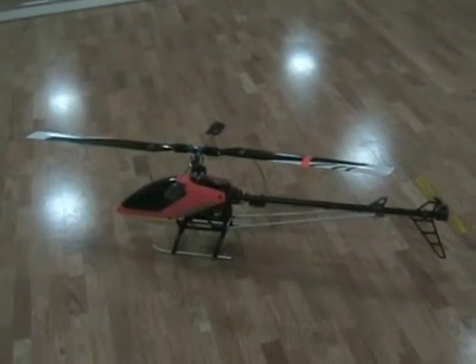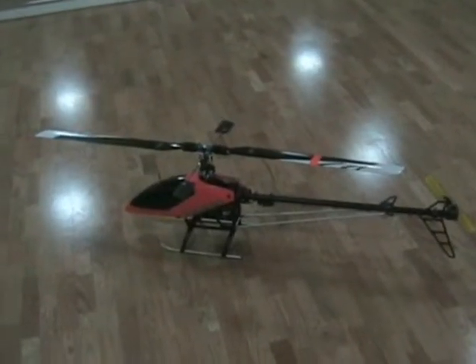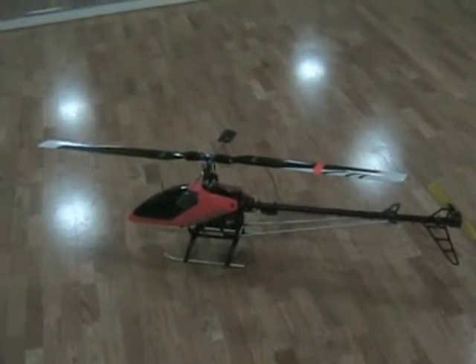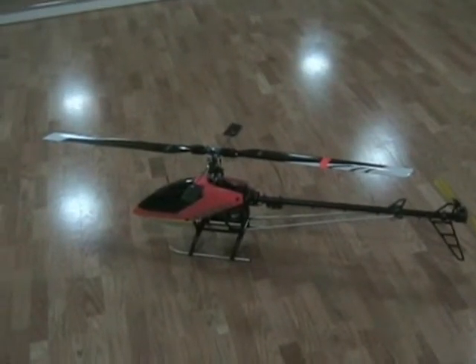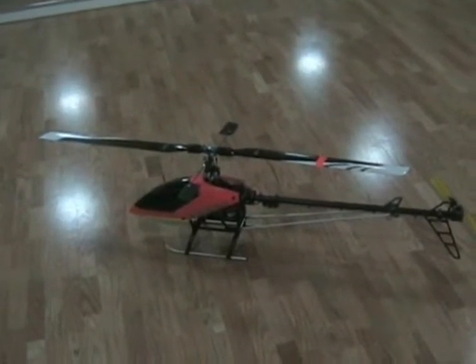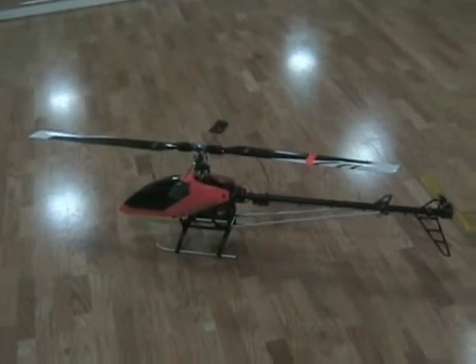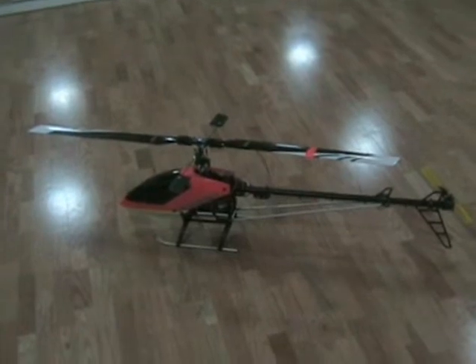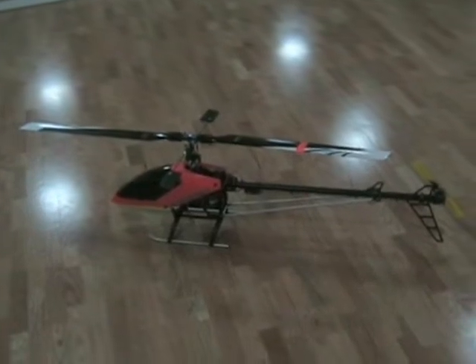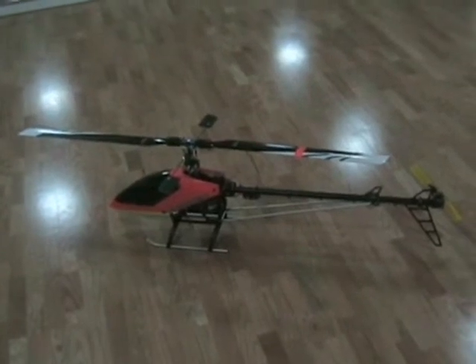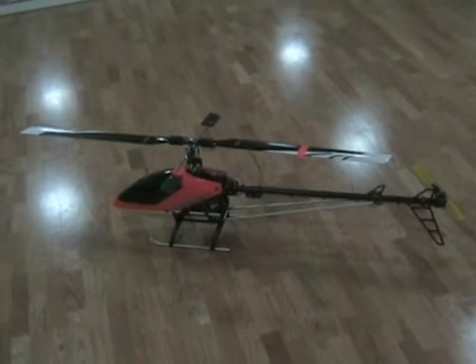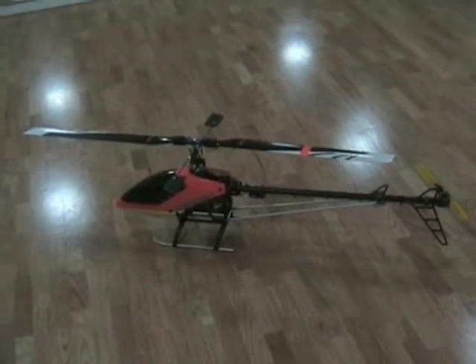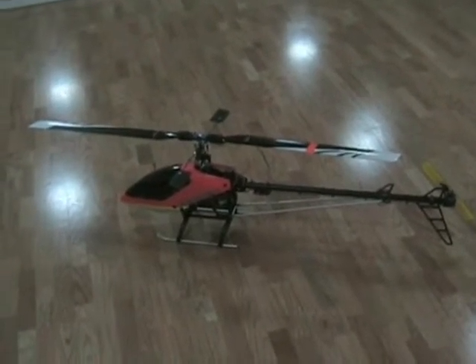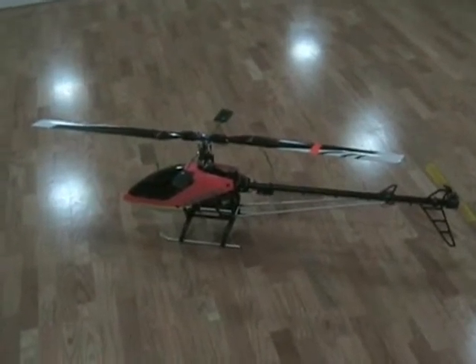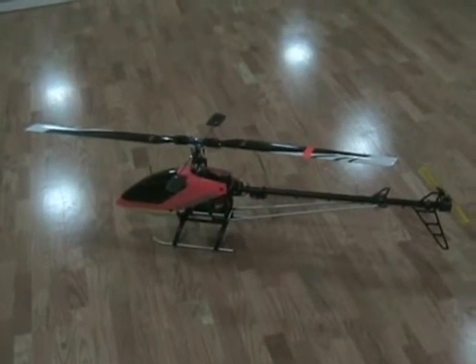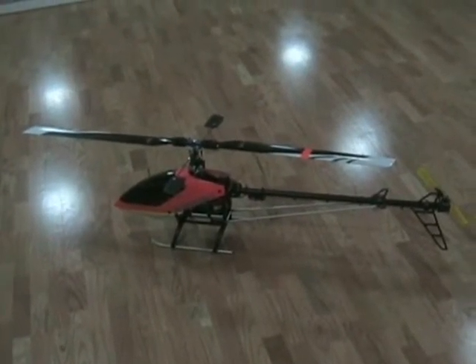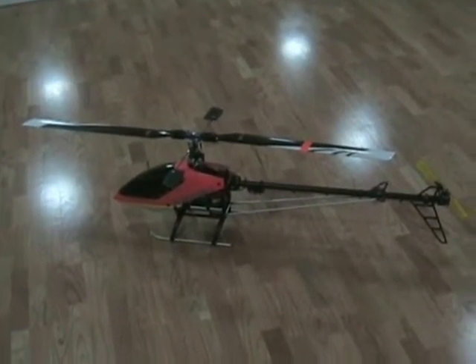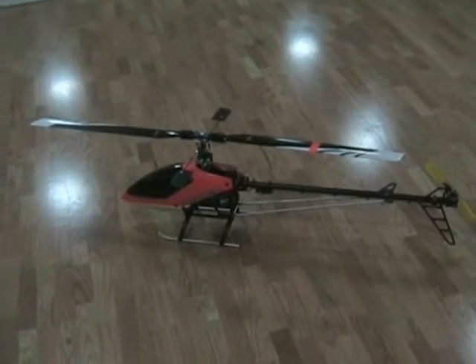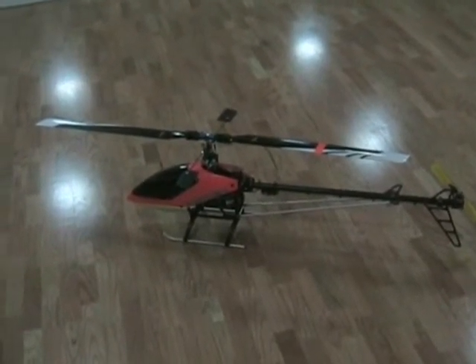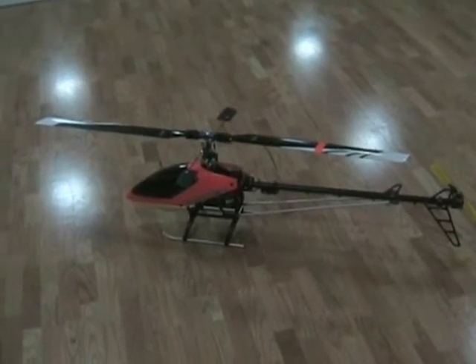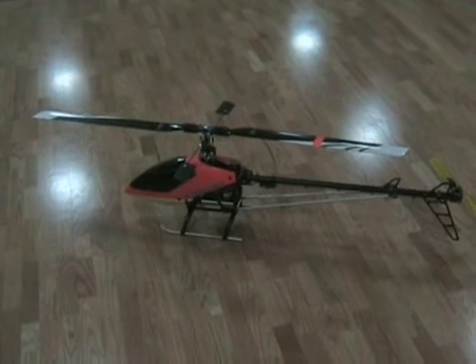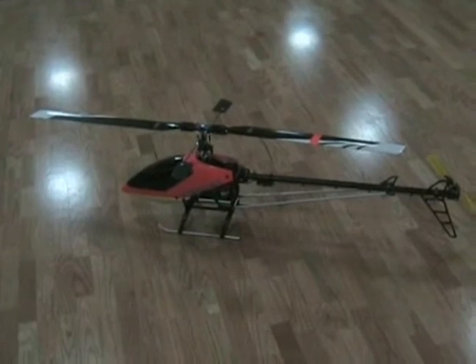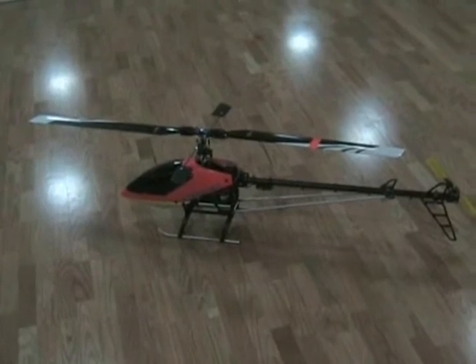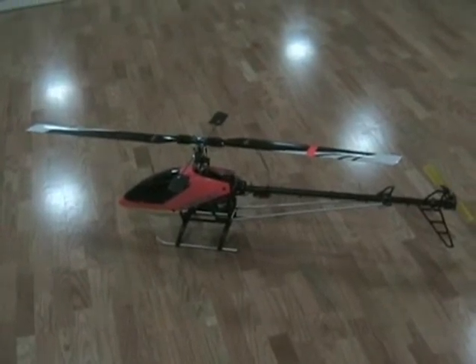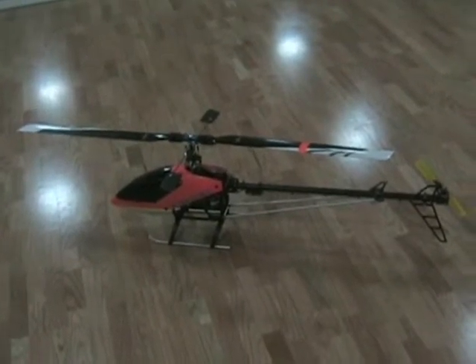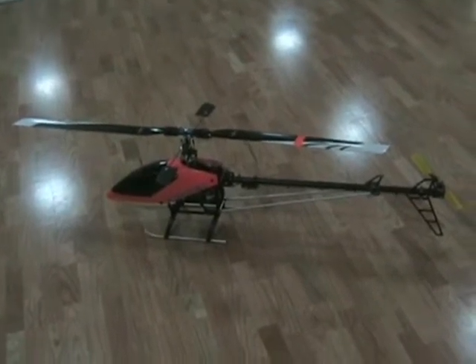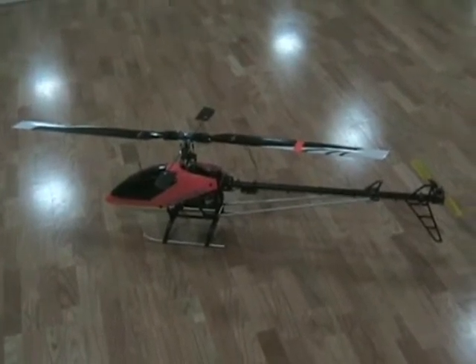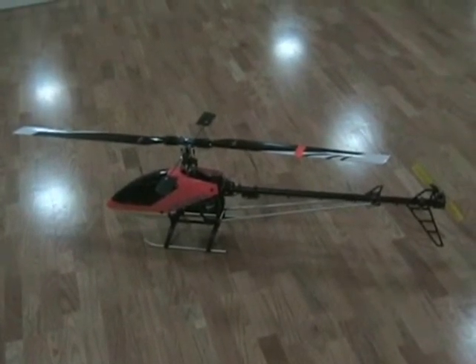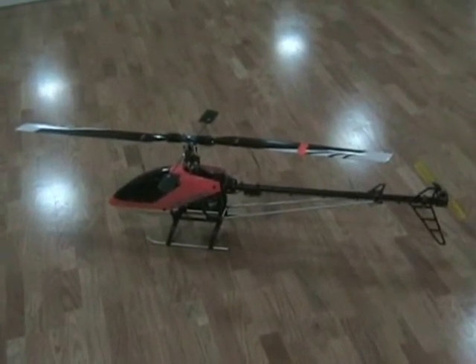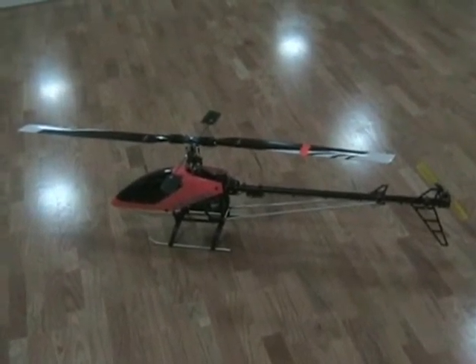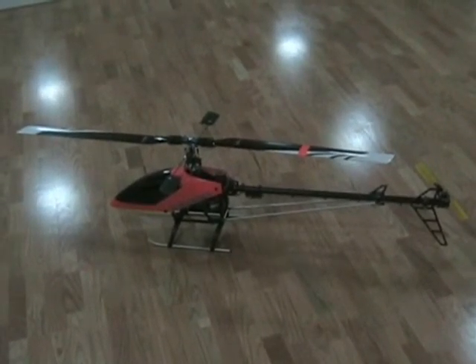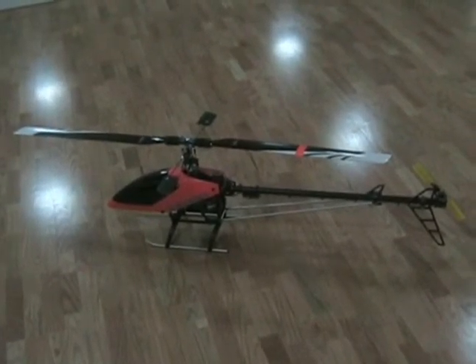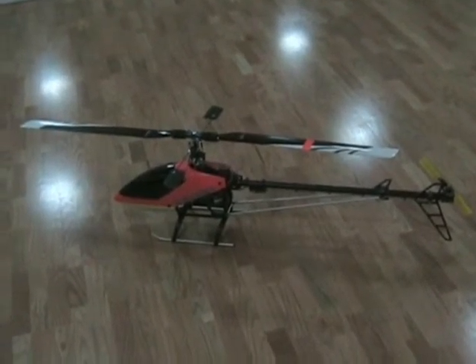Here we have the walk-around video for the Compass 9600E. This review is sponsored by KBDD LLC, Common Sense RC, and Heli Direct.